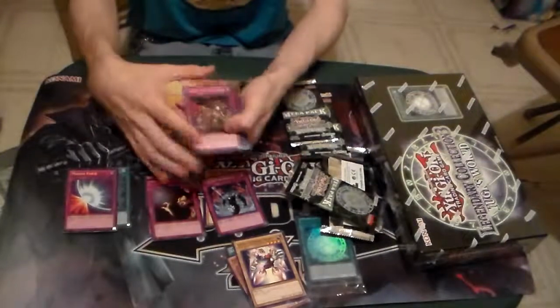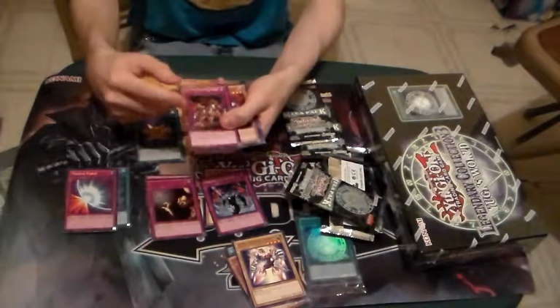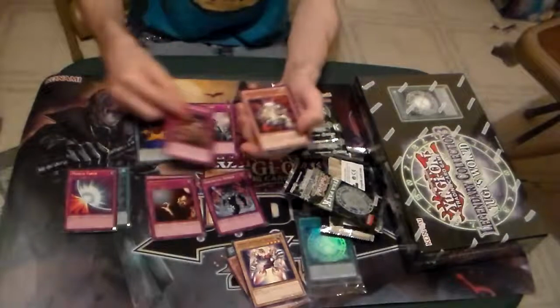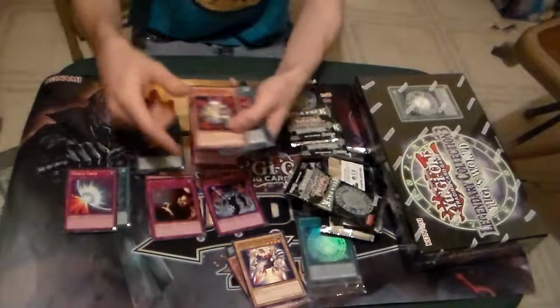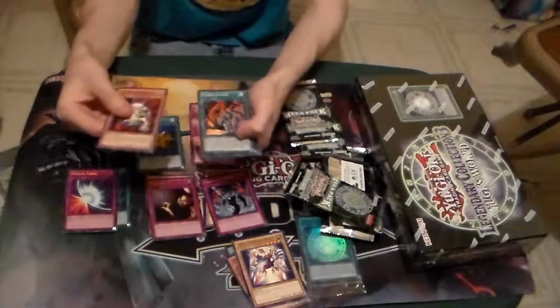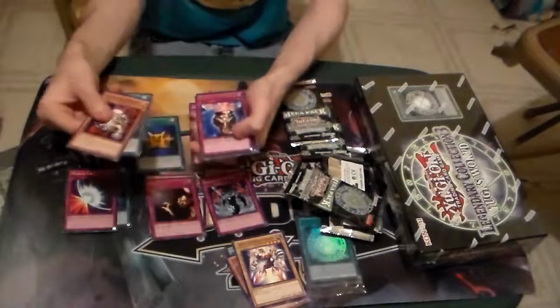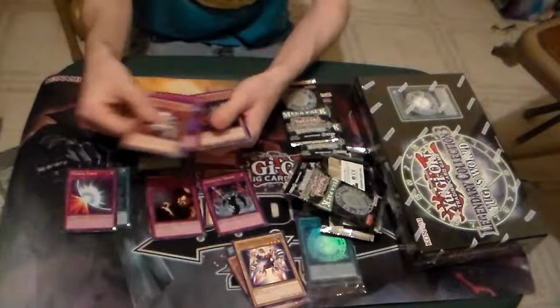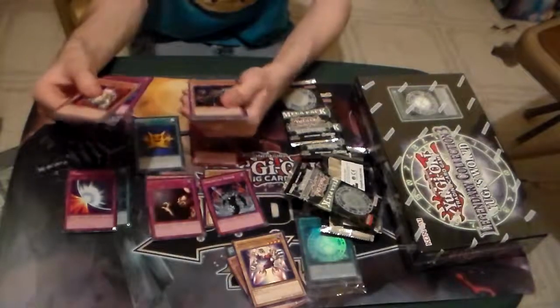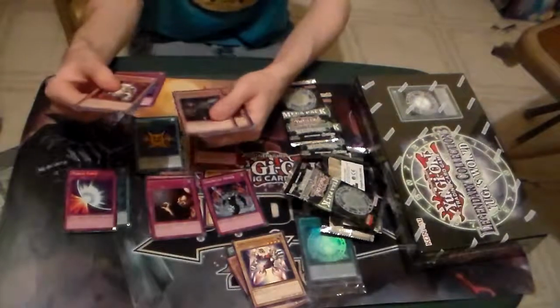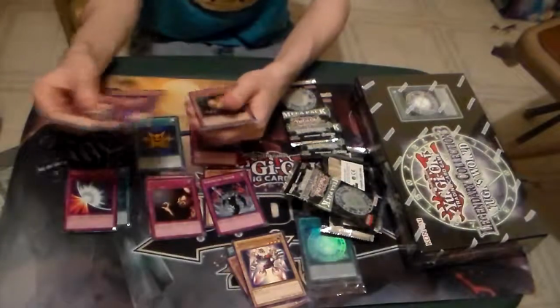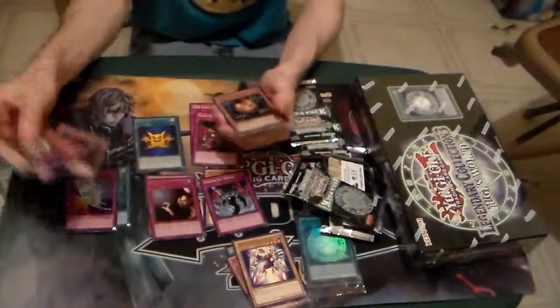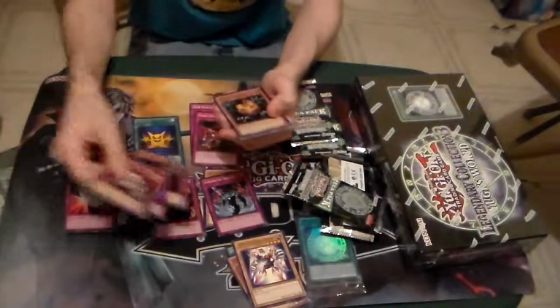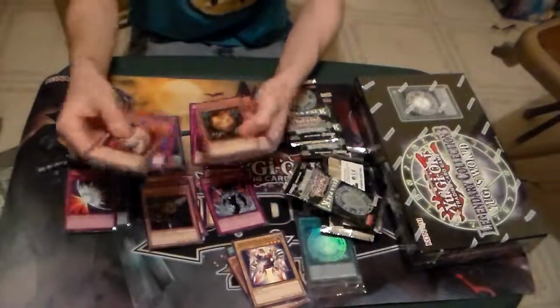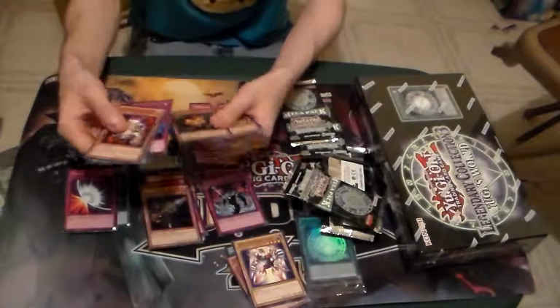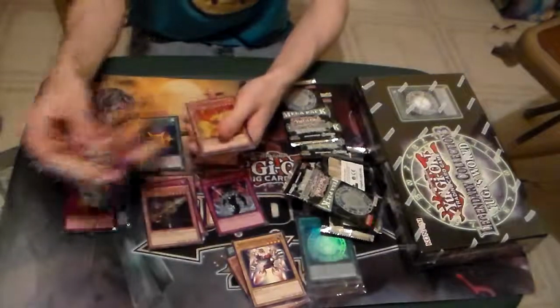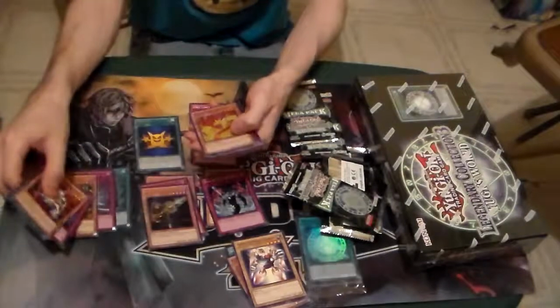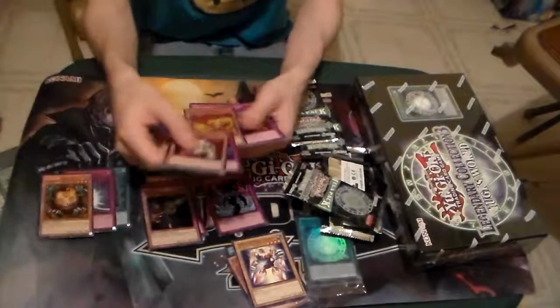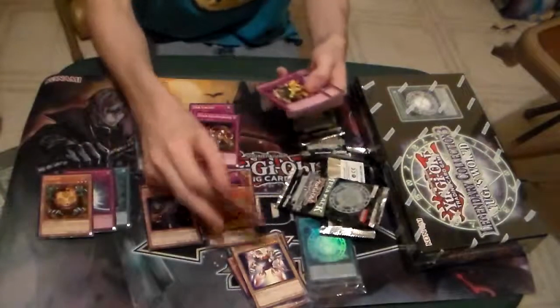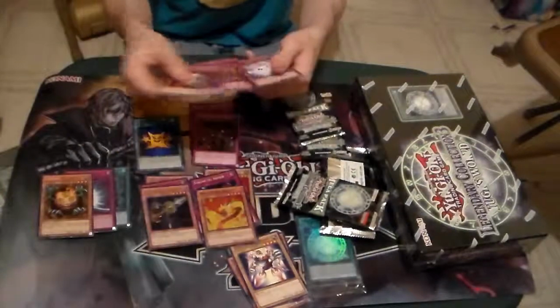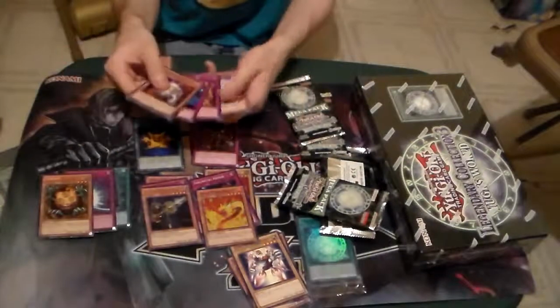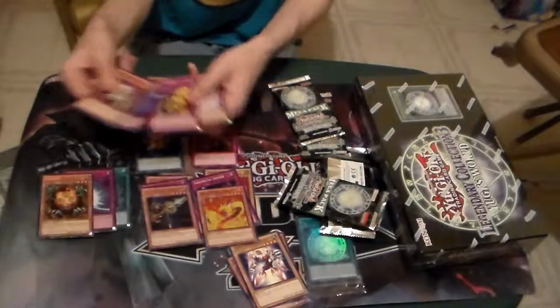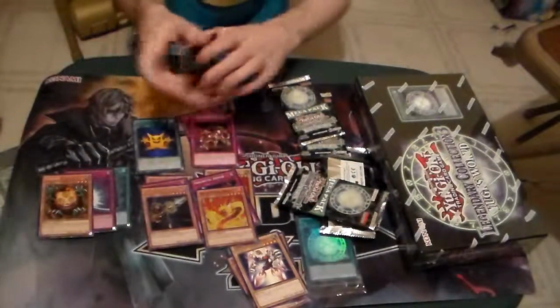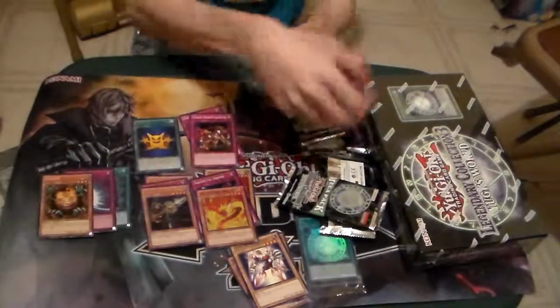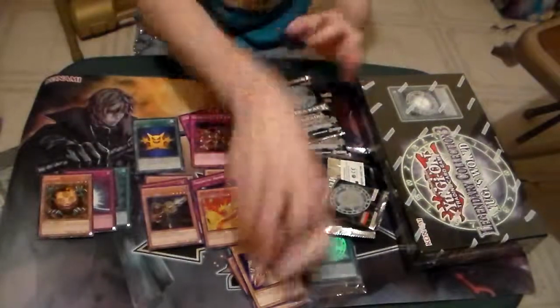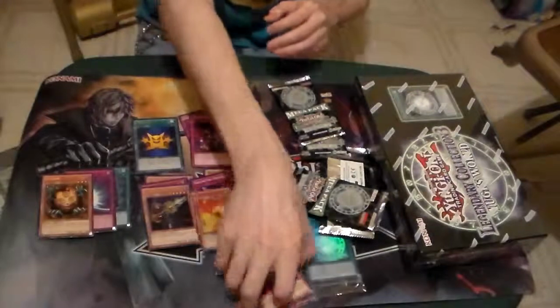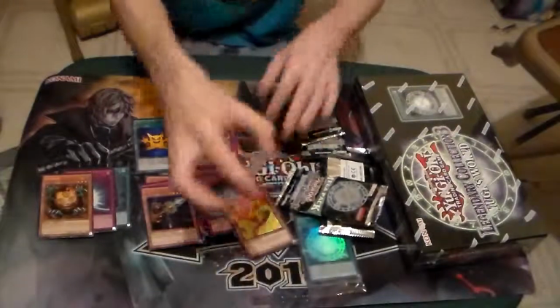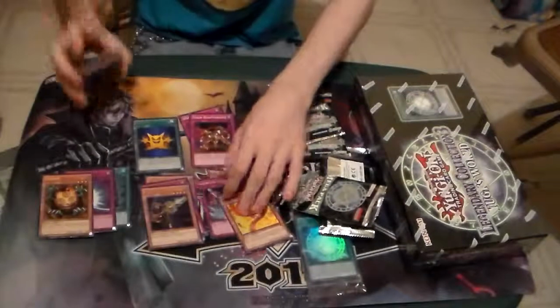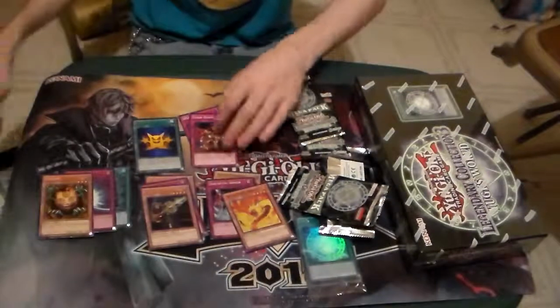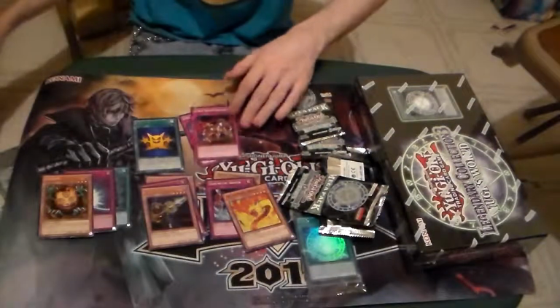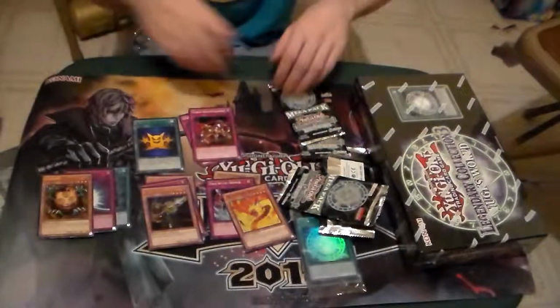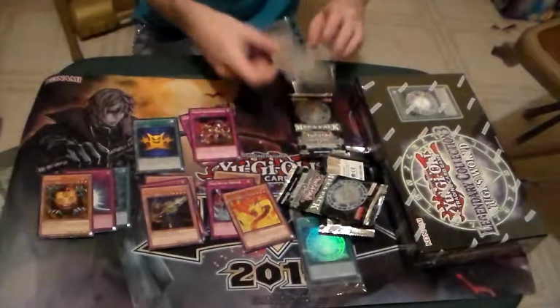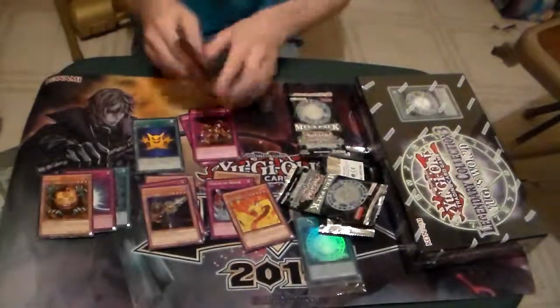Chain Disappearance is also a good card. Gravekeeper's Spear Soldier, Sangan — a banned card. And just a couple crappy commons. Let's put the commons off to the side.